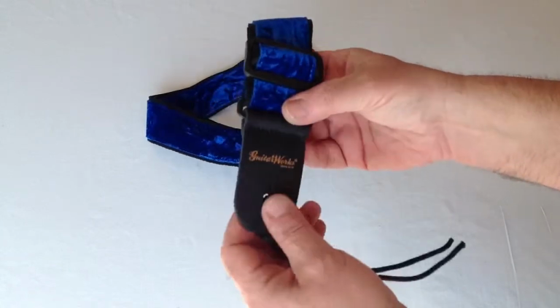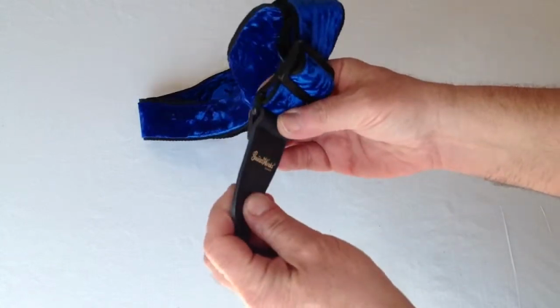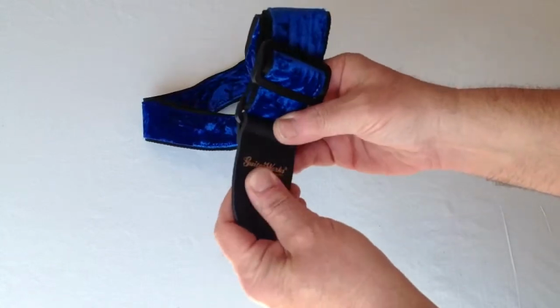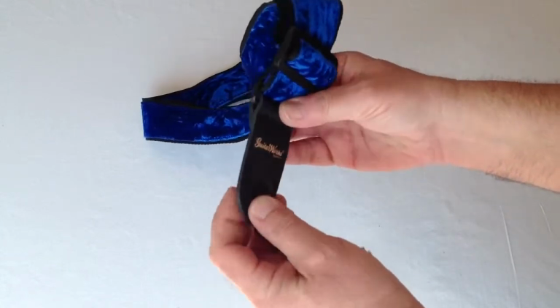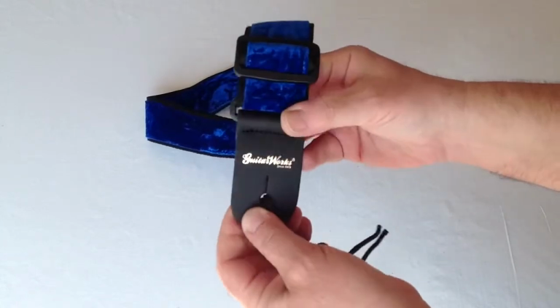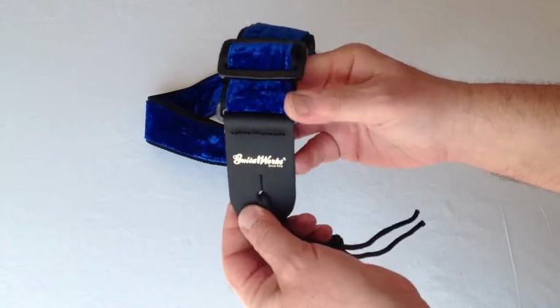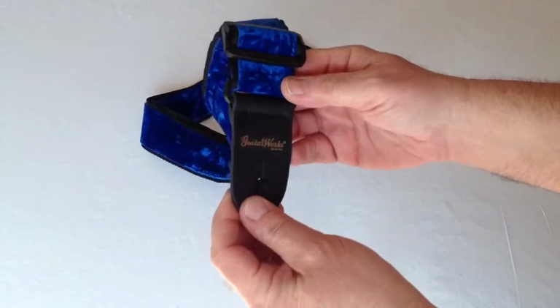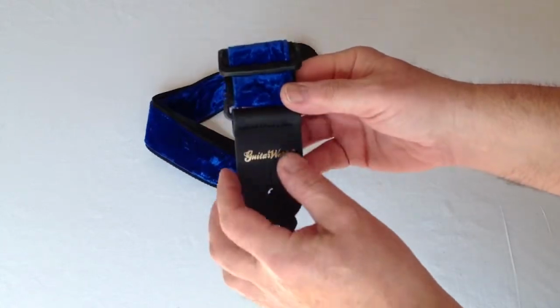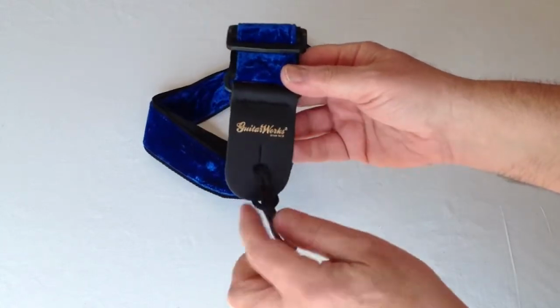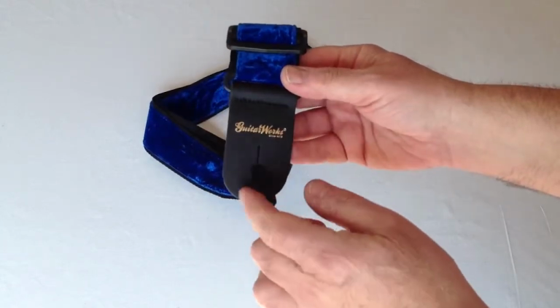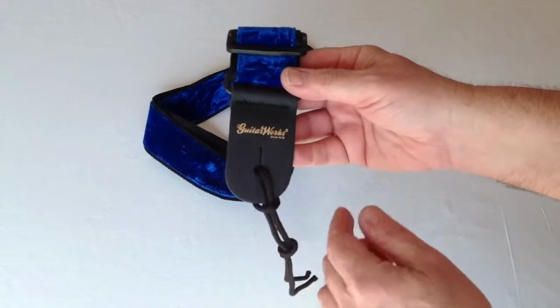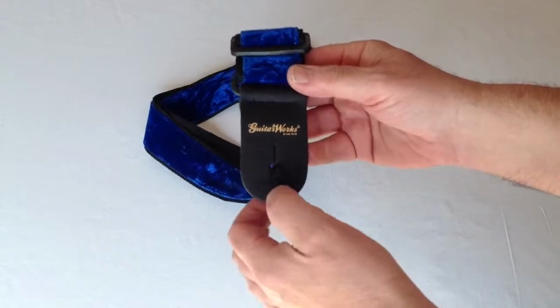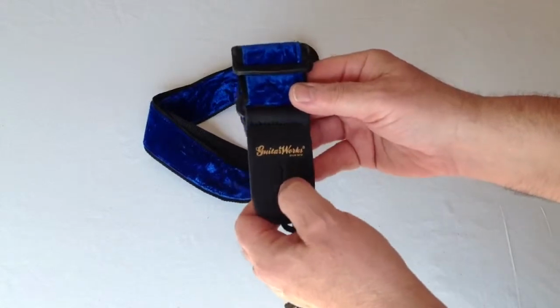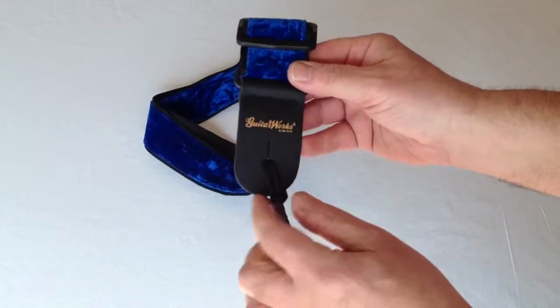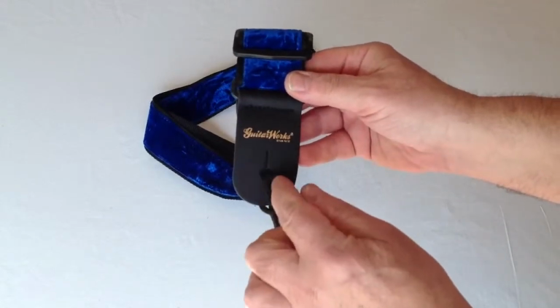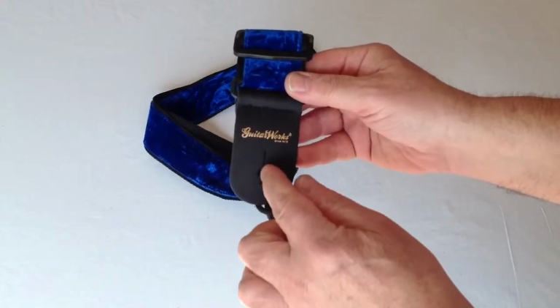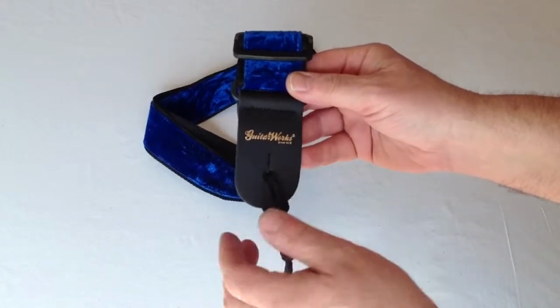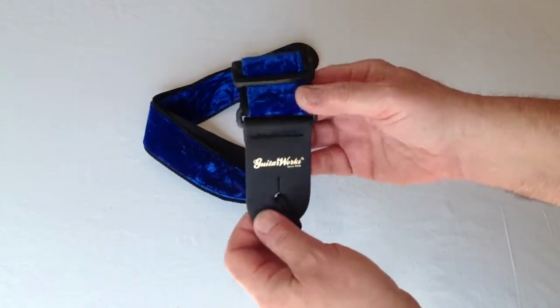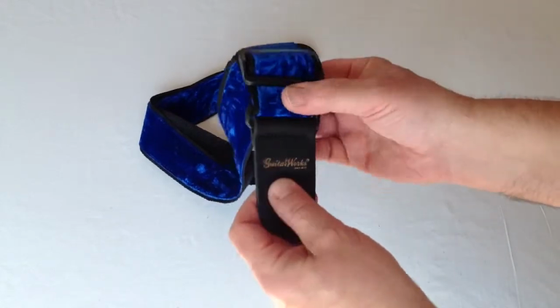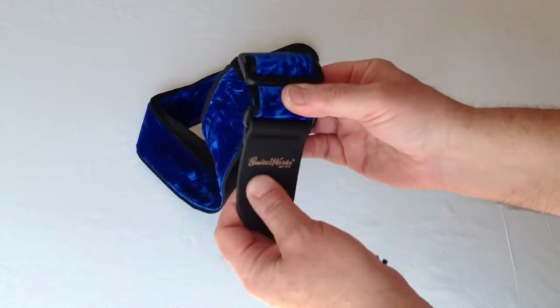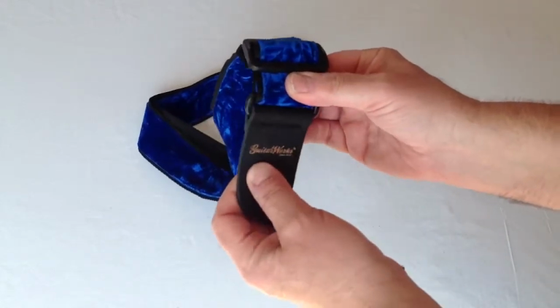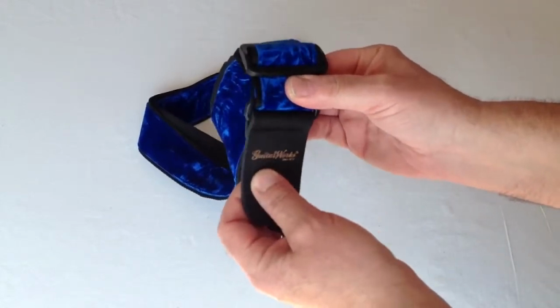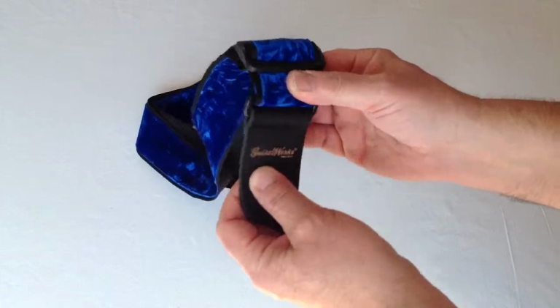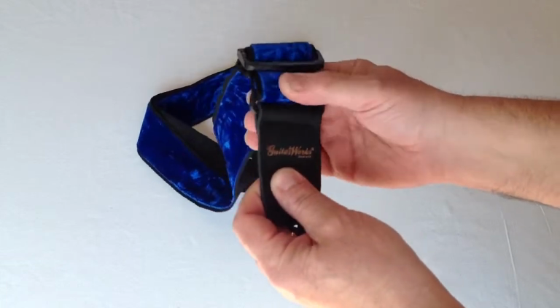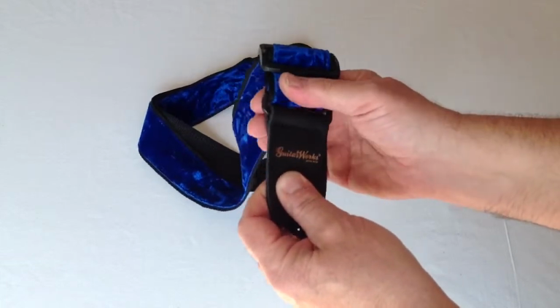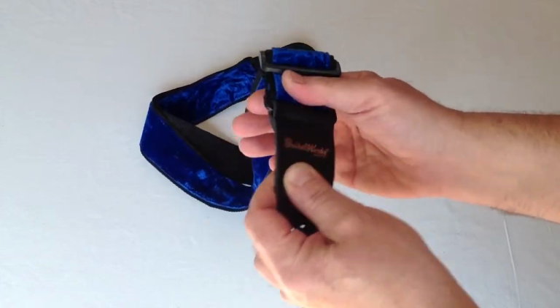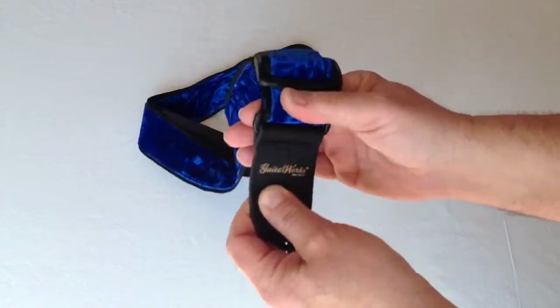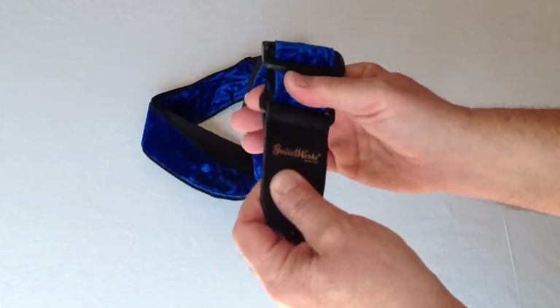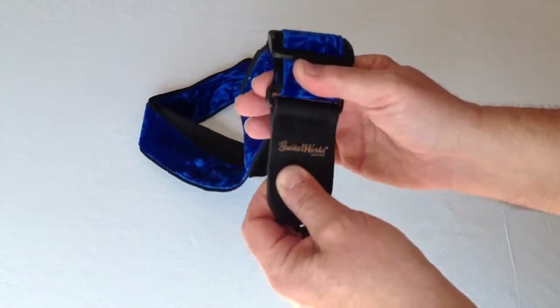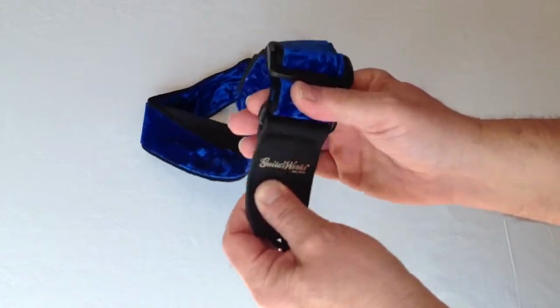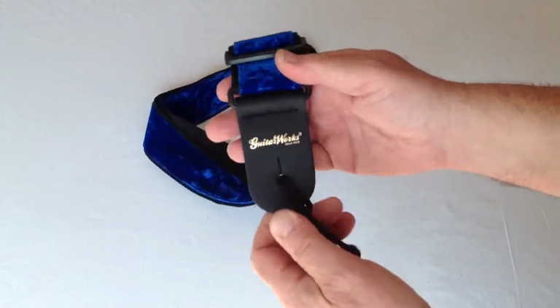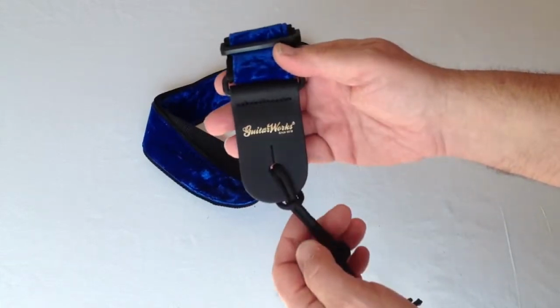The ends are thick, solid leather. We stay away from plastic and vinyl because they tear very easily around this hole. There's a hinge that provides a lot of relief from the stress of moving around with the strap.